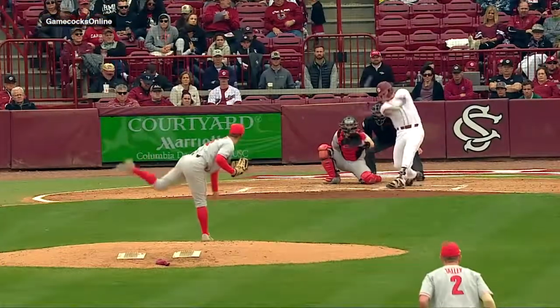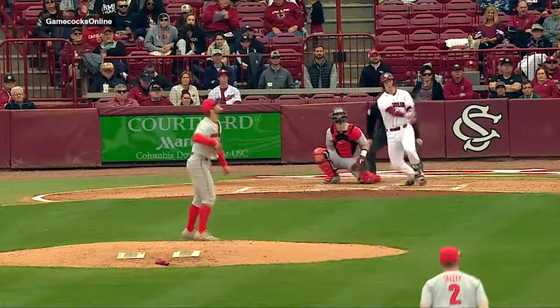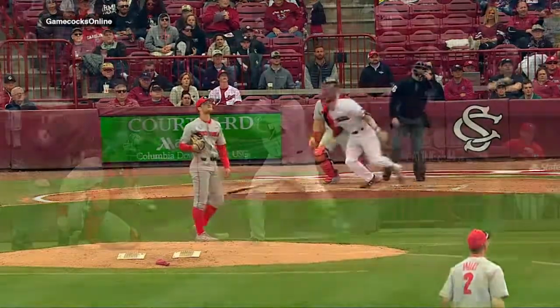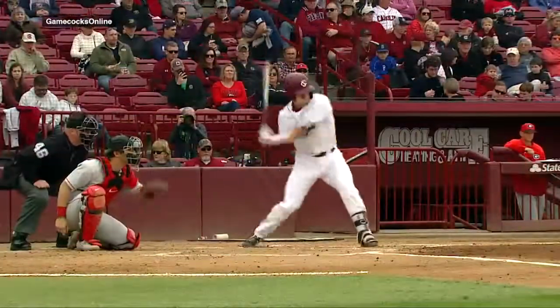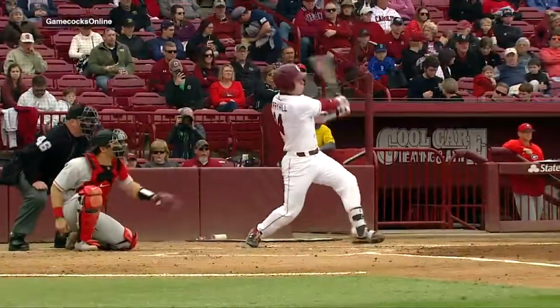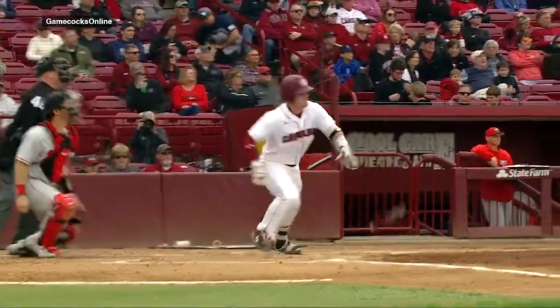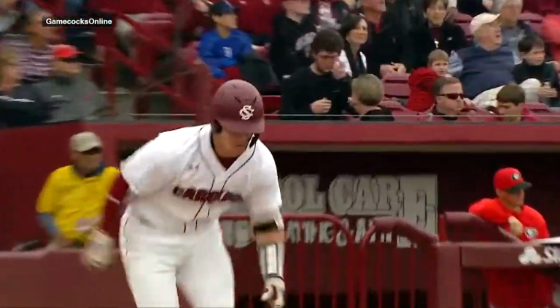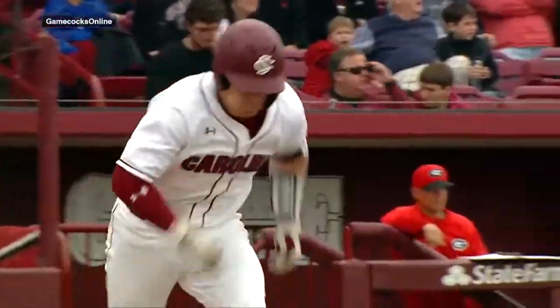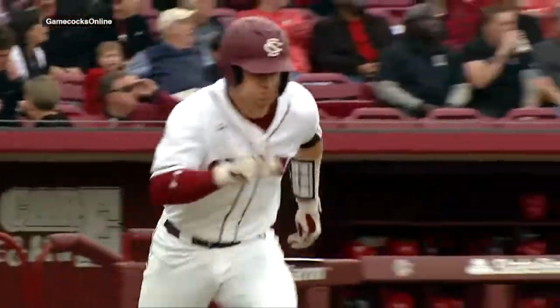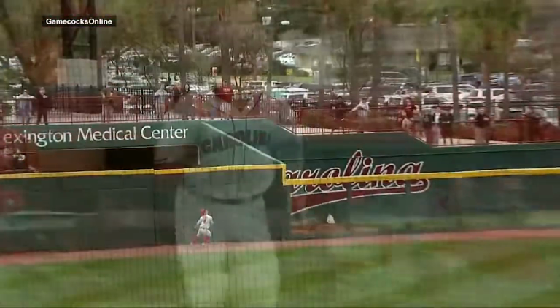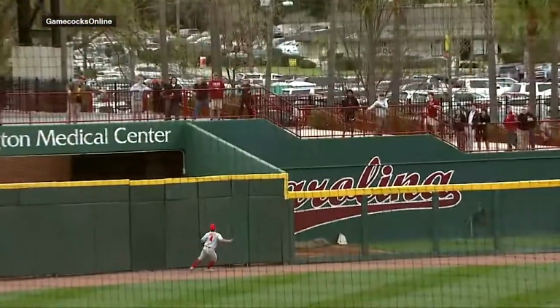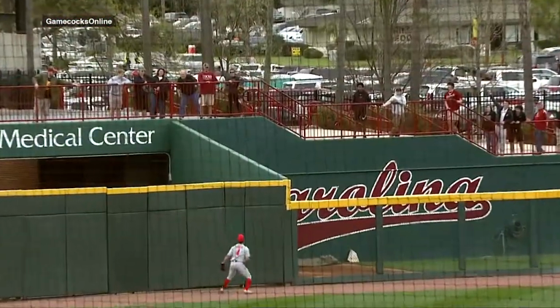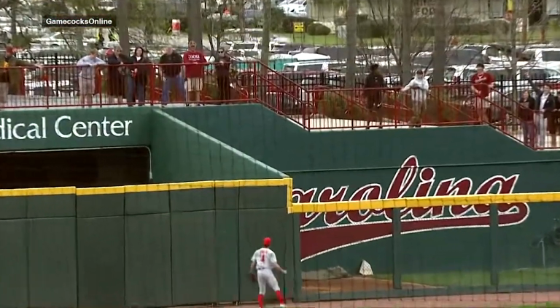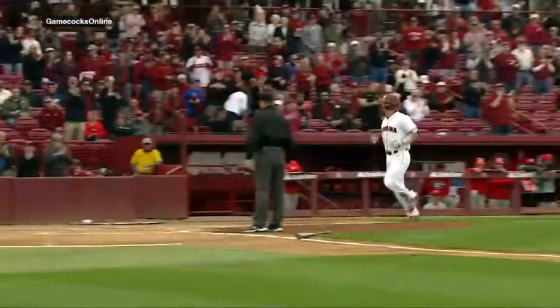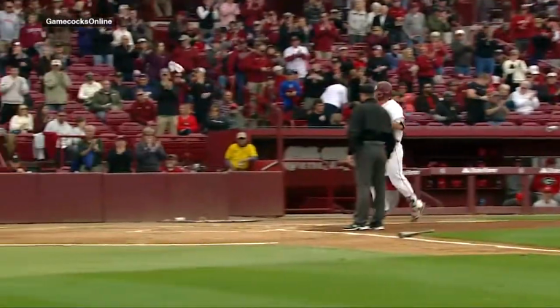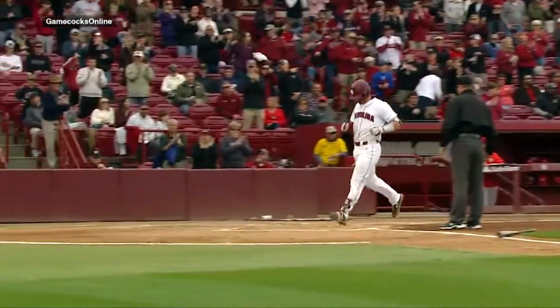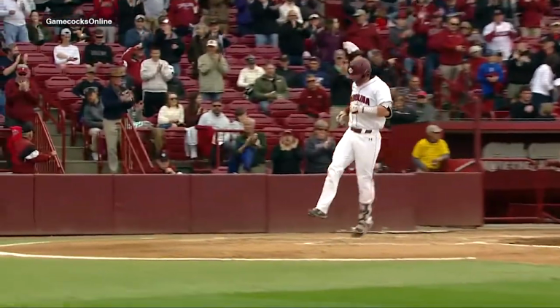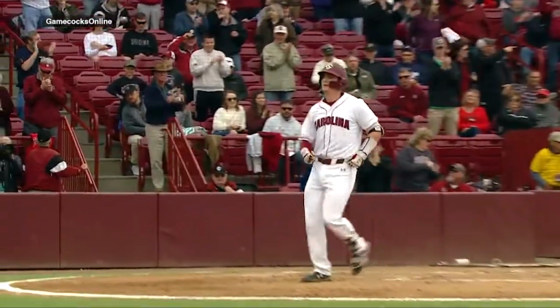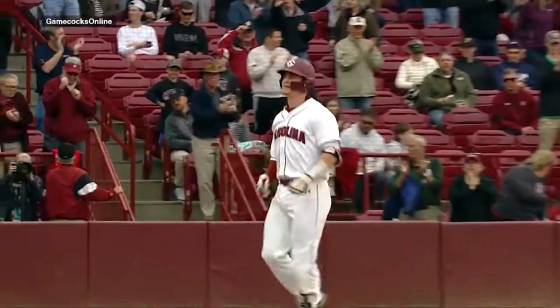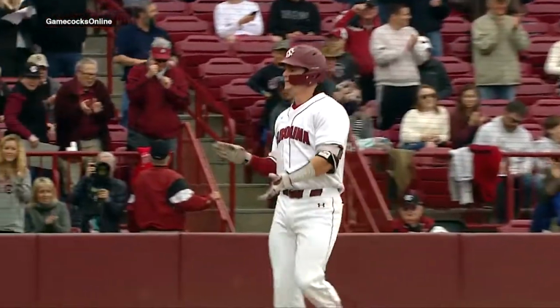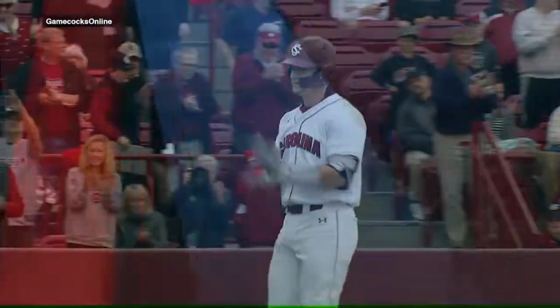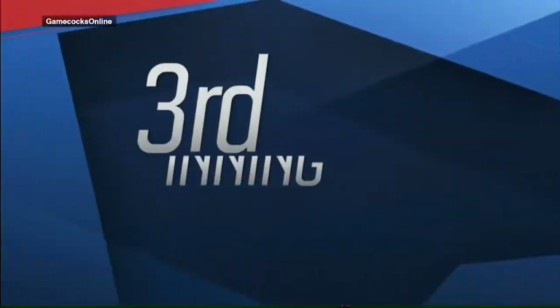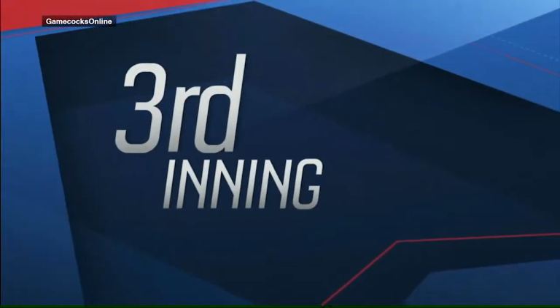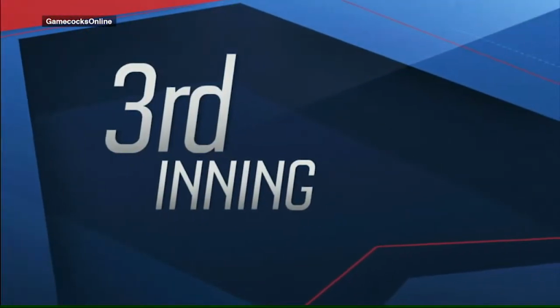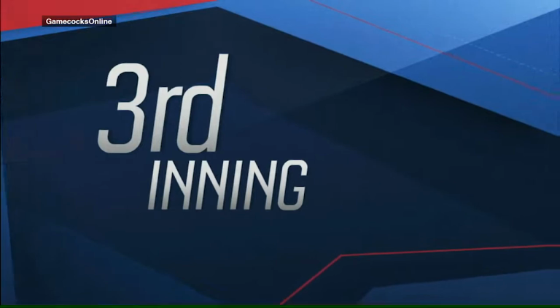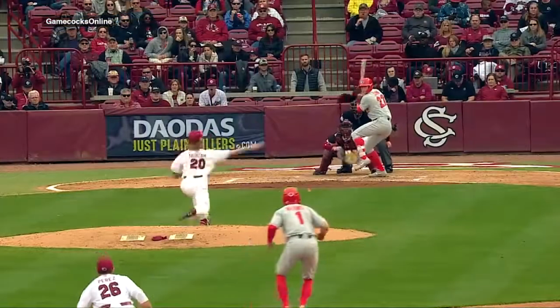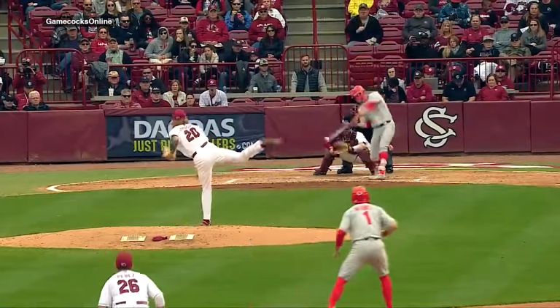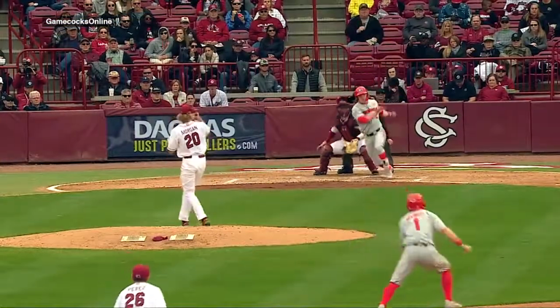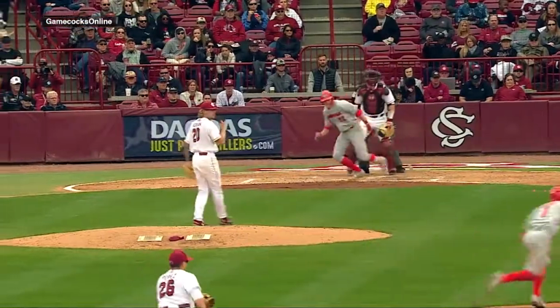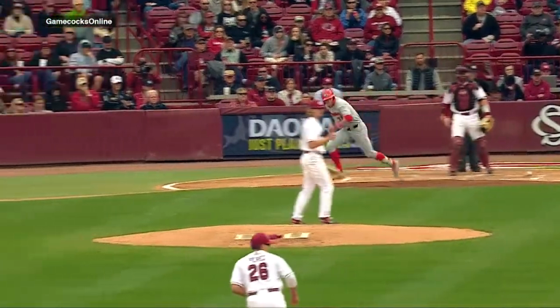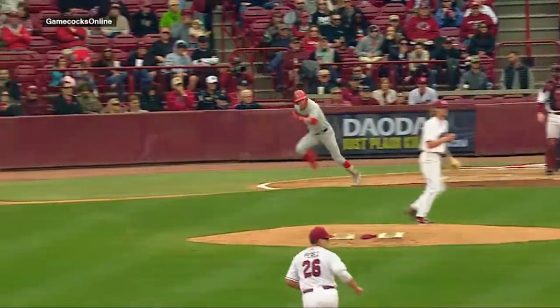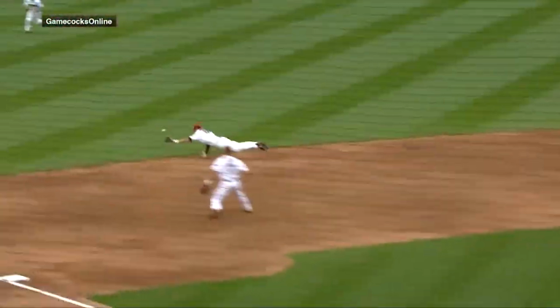South Carolina takes the early lead as Luke Berryhill leads off the second for the Gamecocks with a solo home run. South Carolina hit three home runs today, four on the weekend, but just not enough.